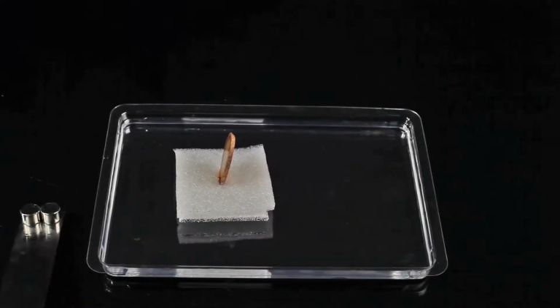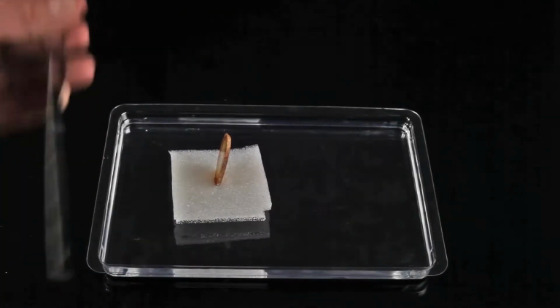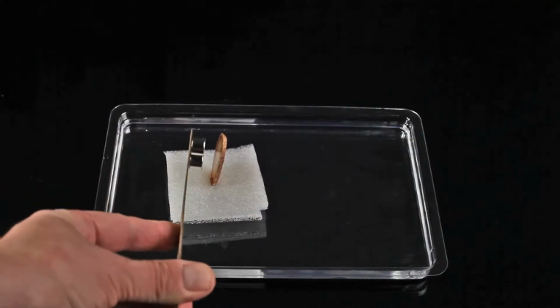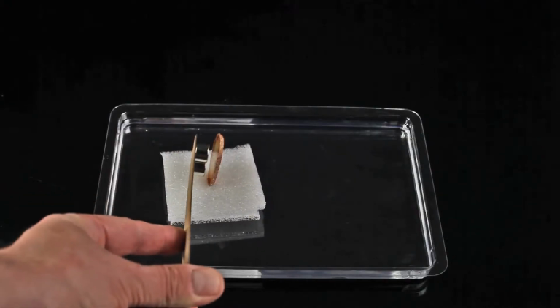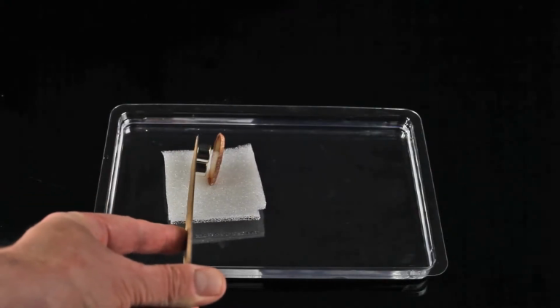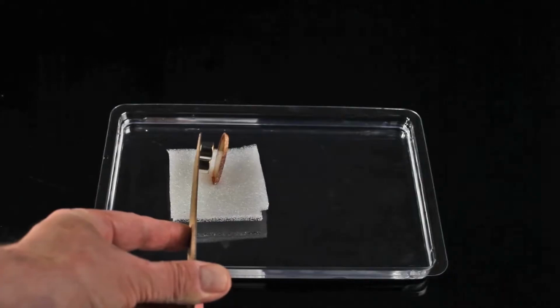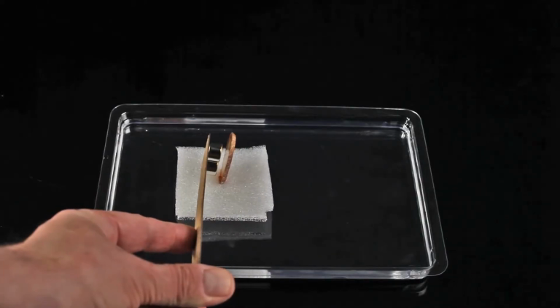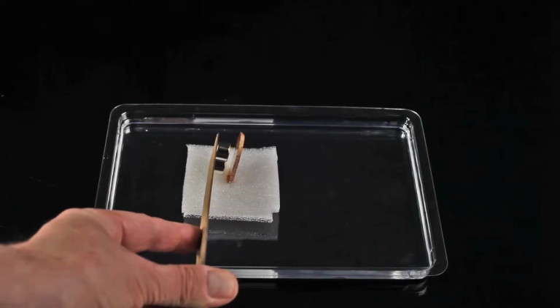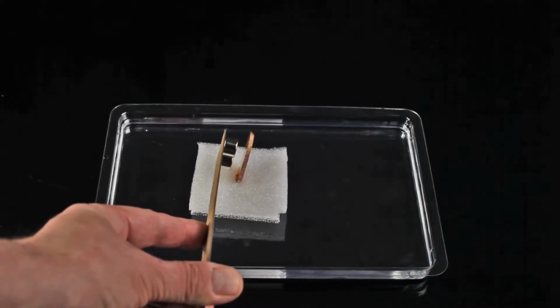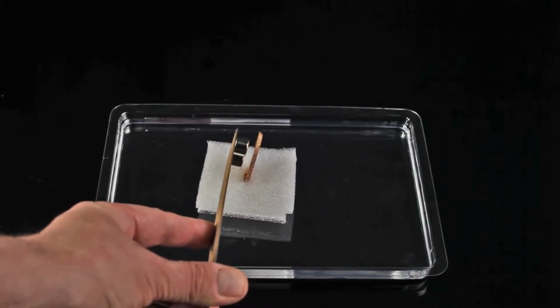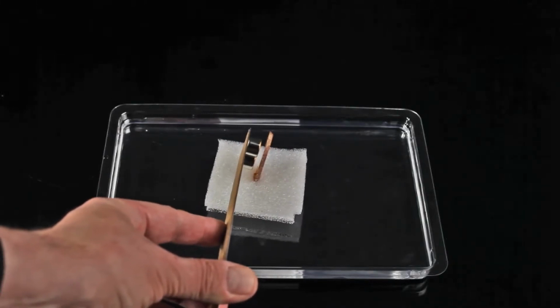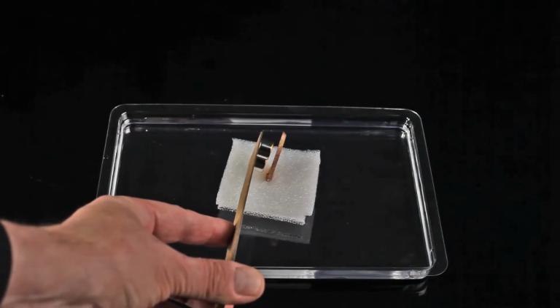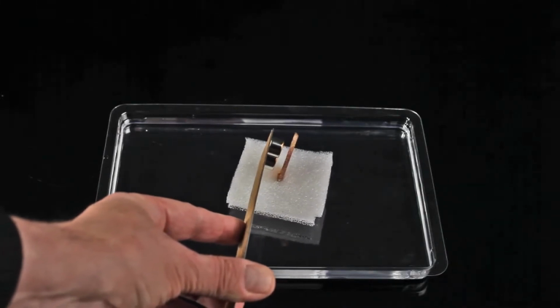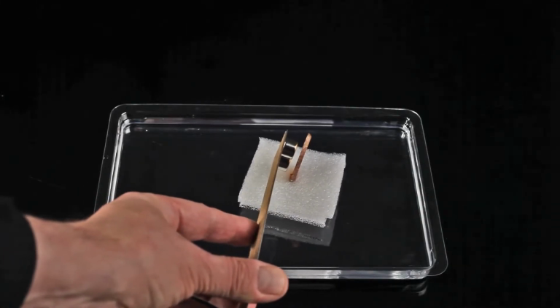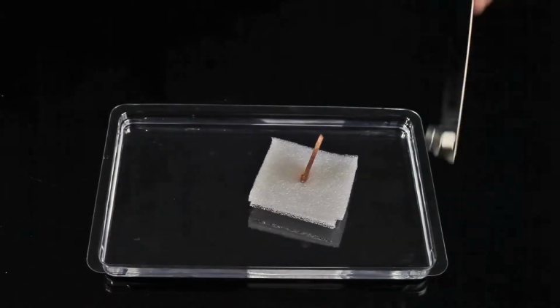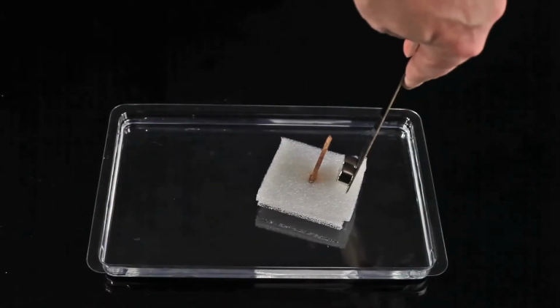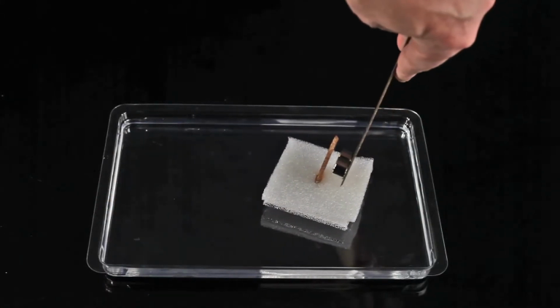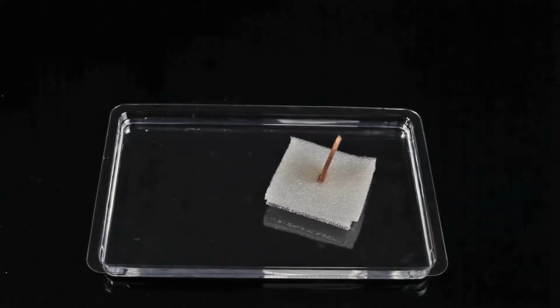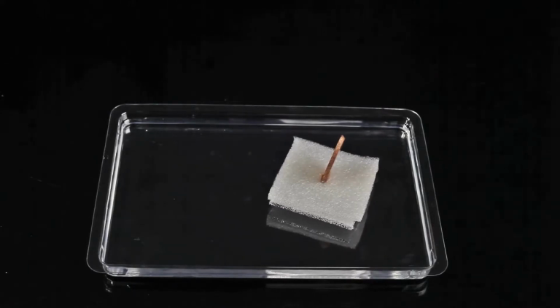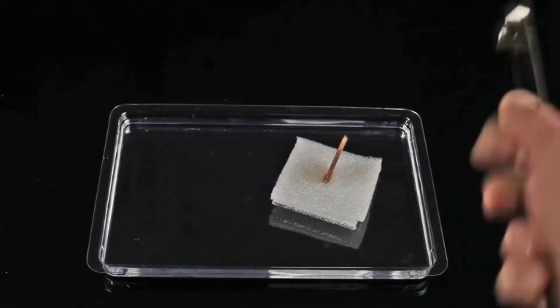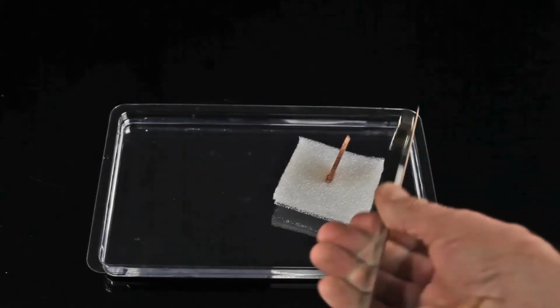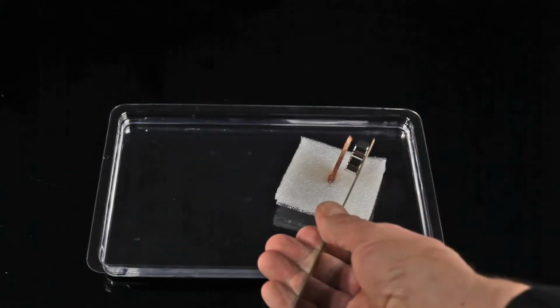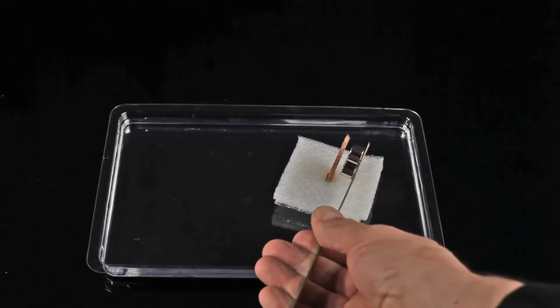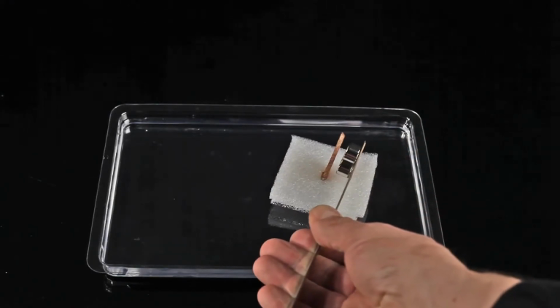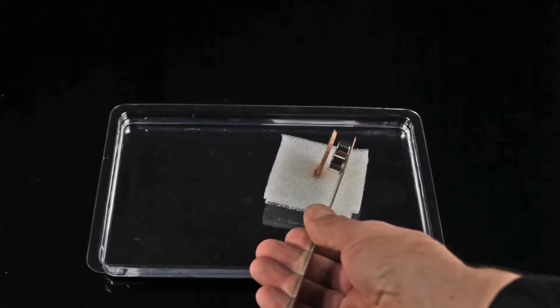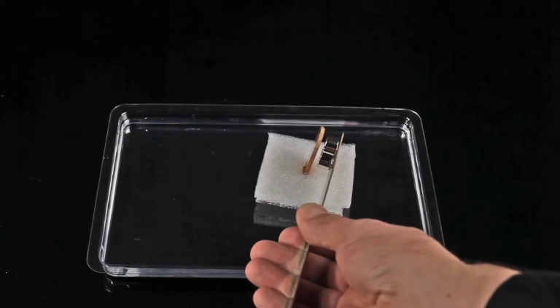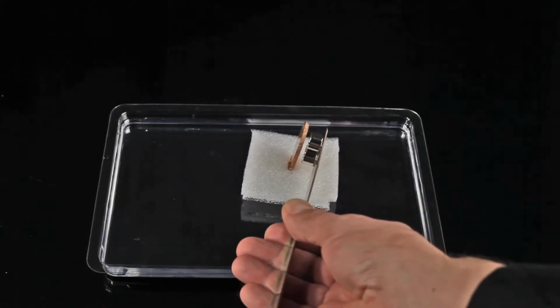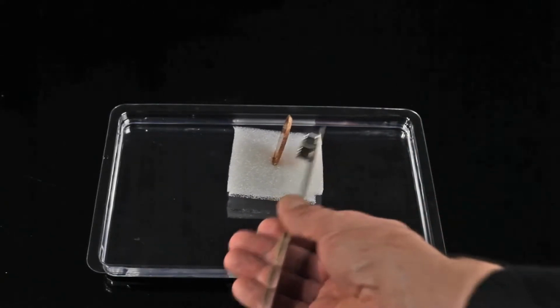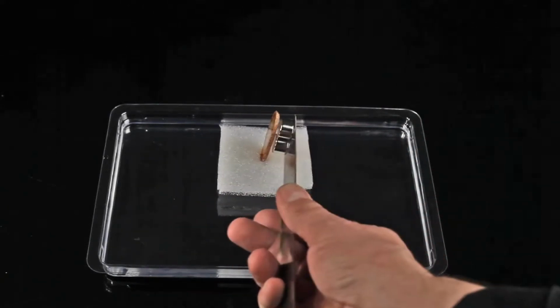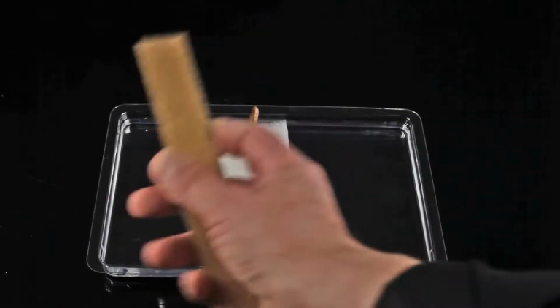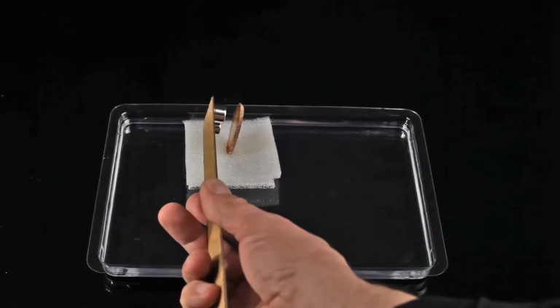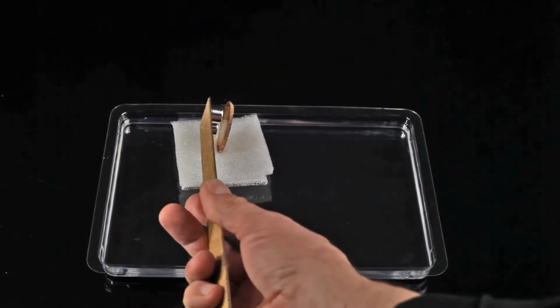Agate mainly consists of silicon dioxide, commonly called silica. Glass is also based on silica because it is made of sand. So we can expect that agate is also diamagnetic, and this experiment confirms it.